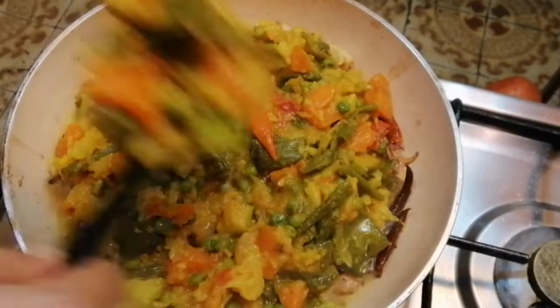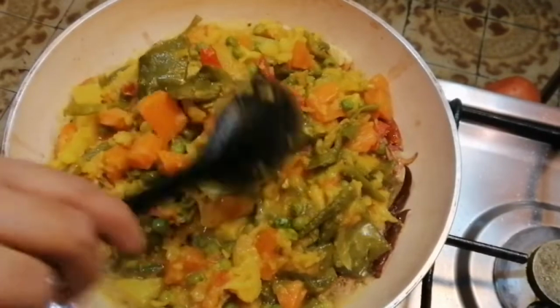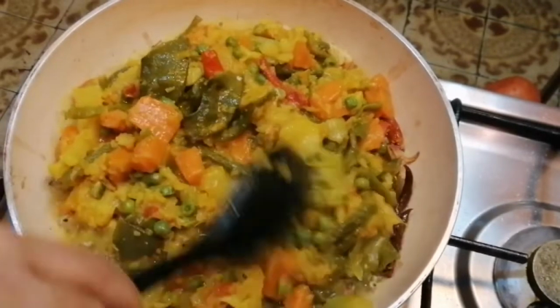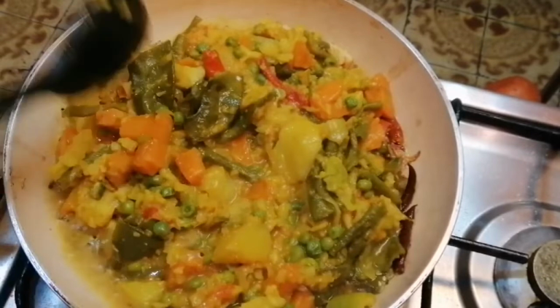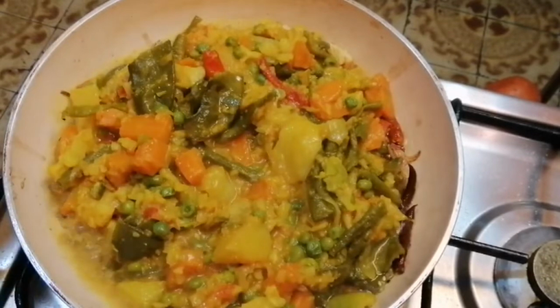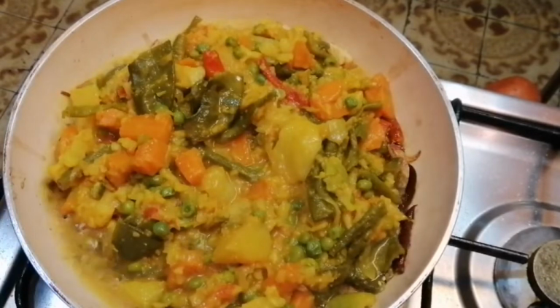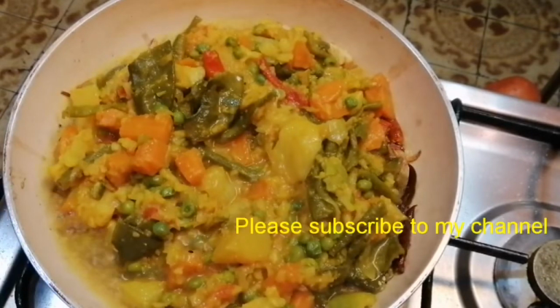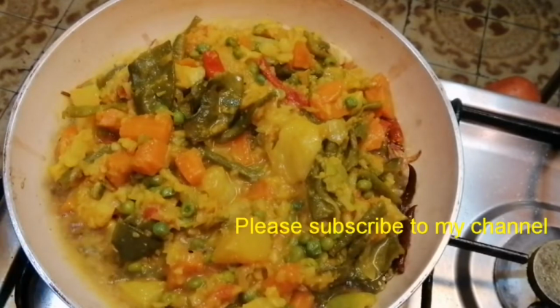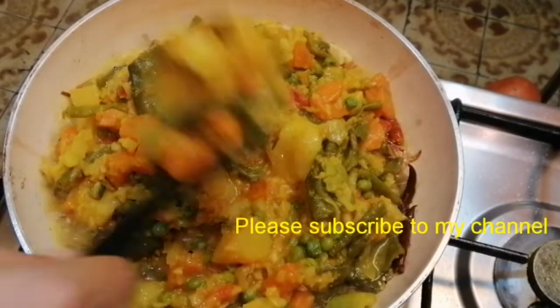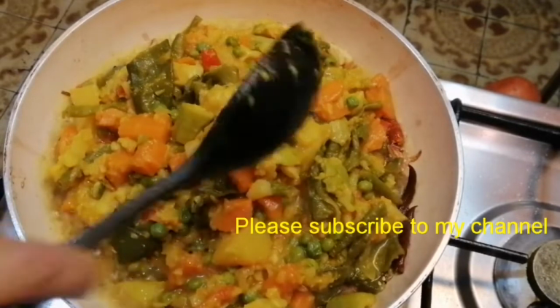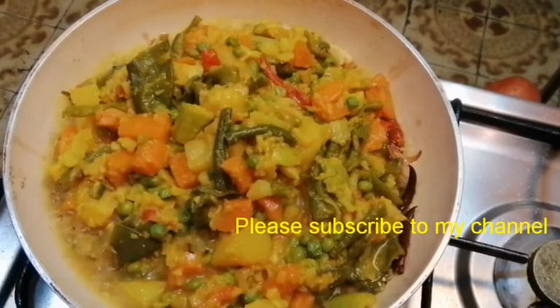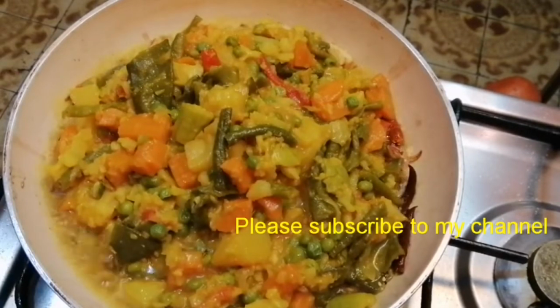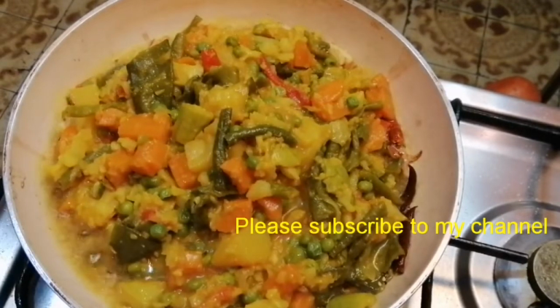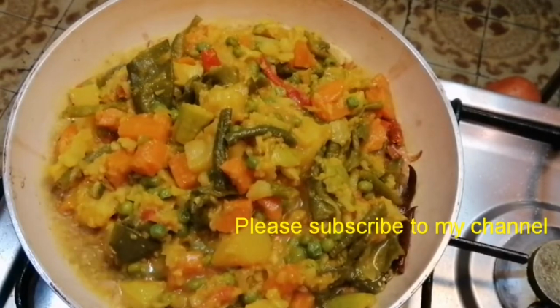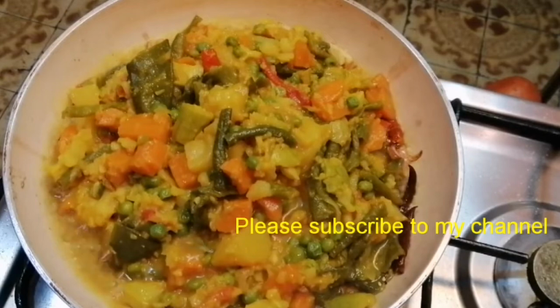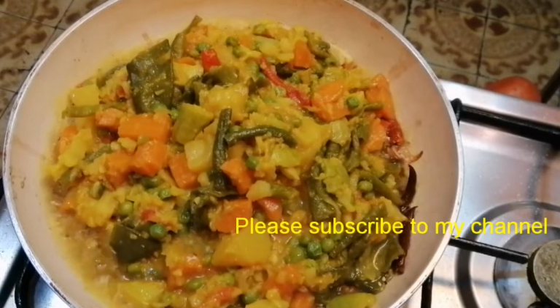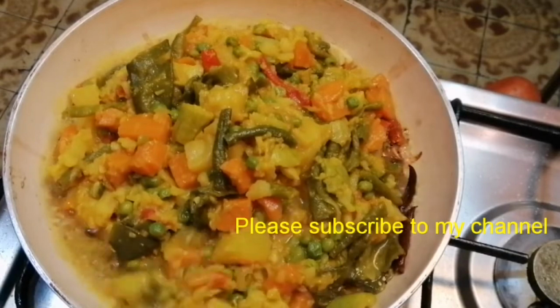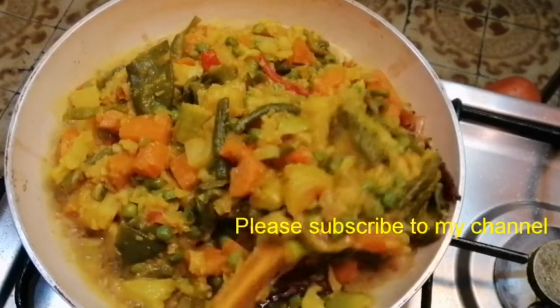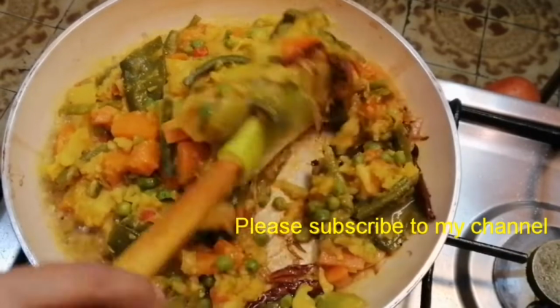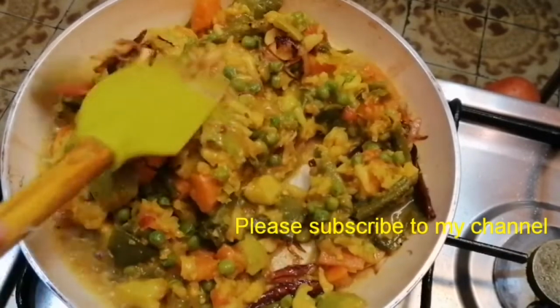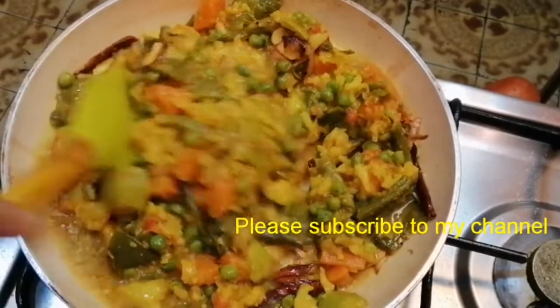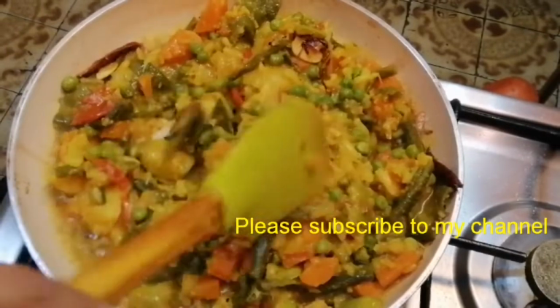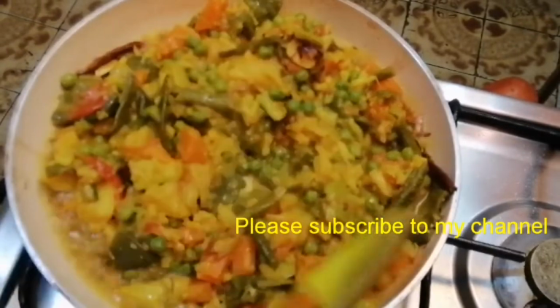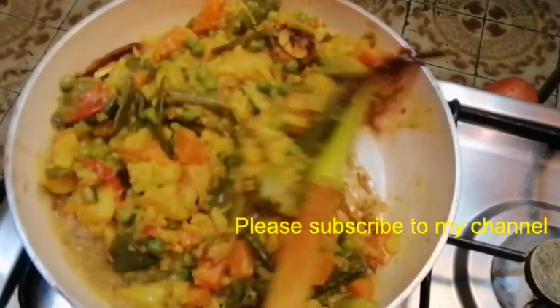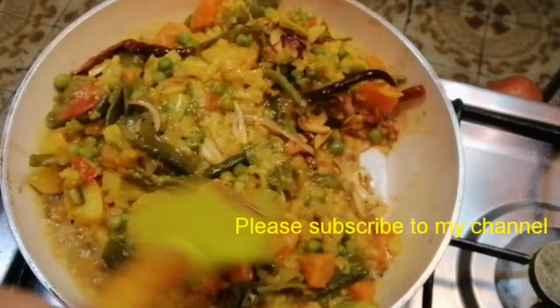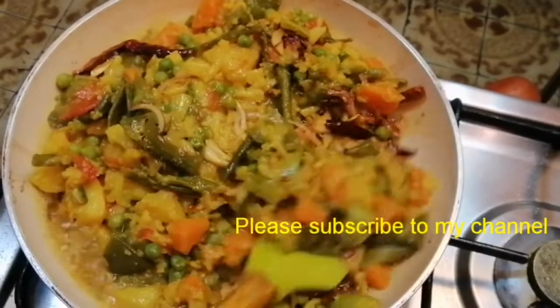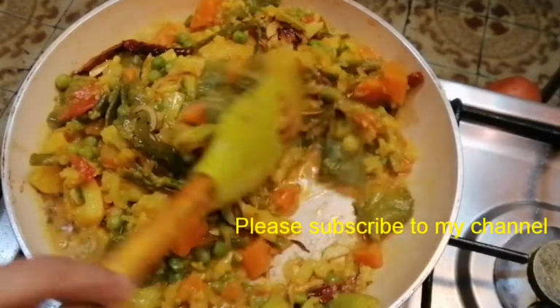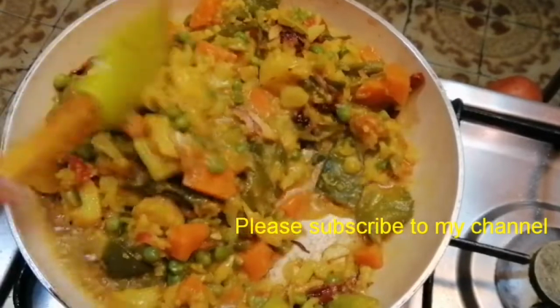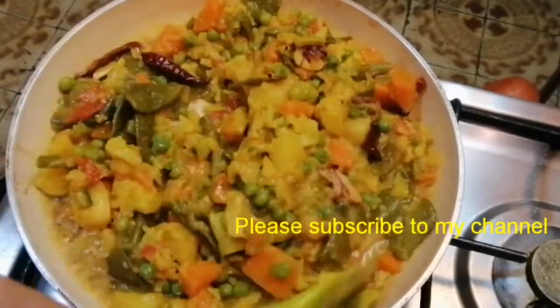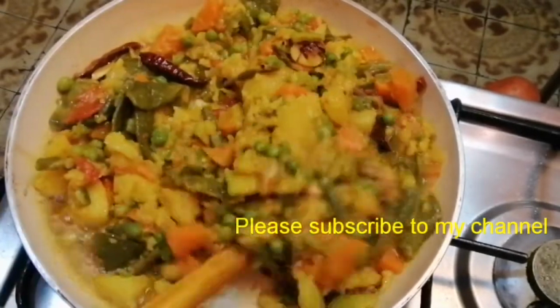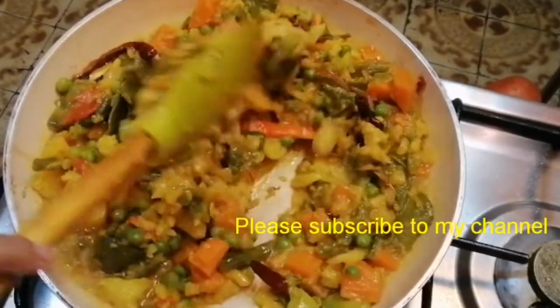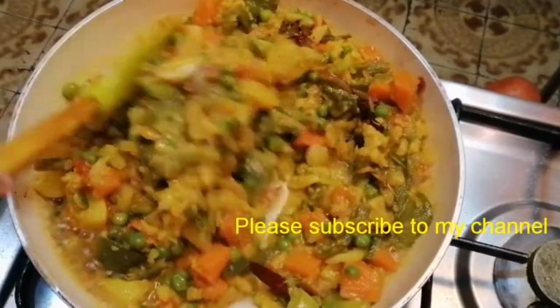The recipe is made in the restaurant. This recipe is really awesome. If you eat at the restaurant, you will know how to eat it. I will try to make it.